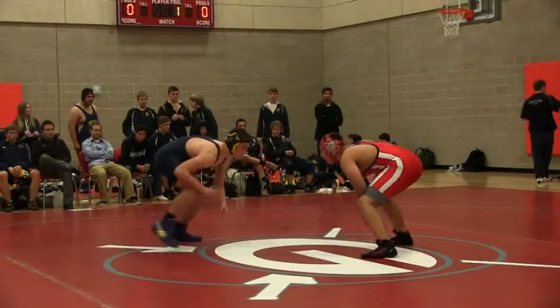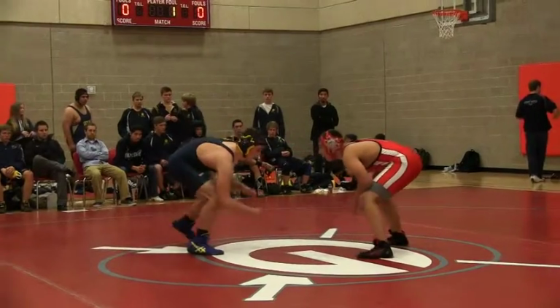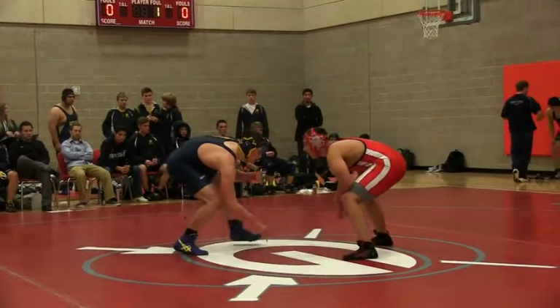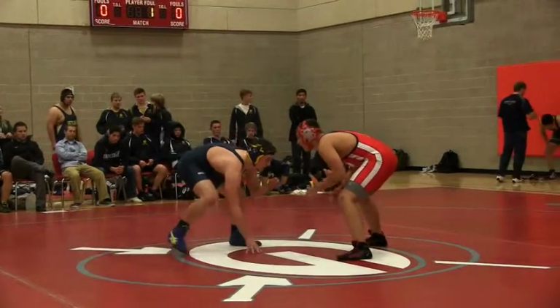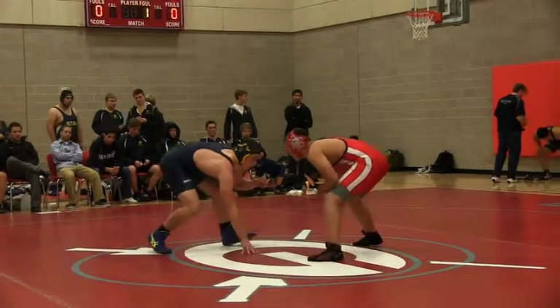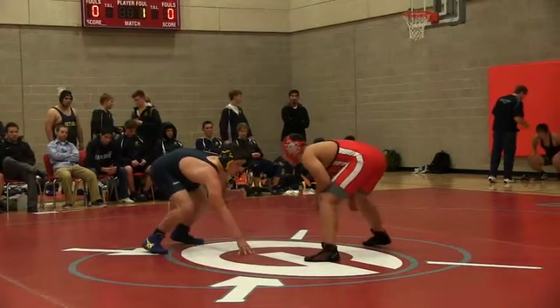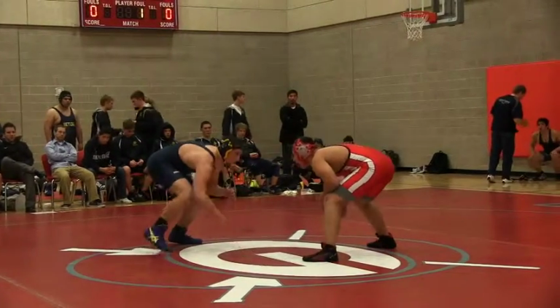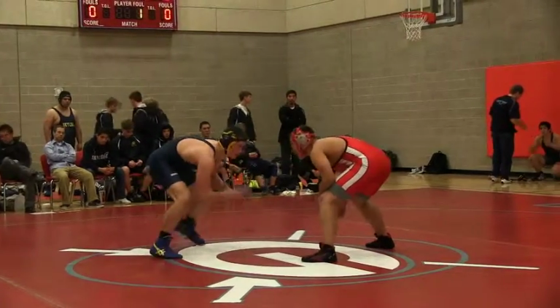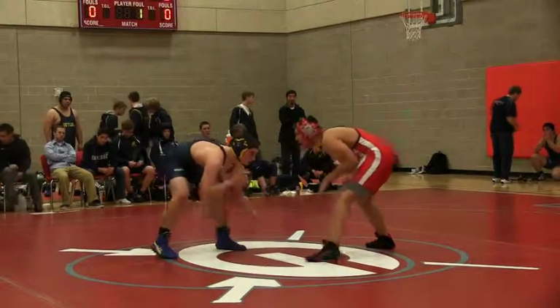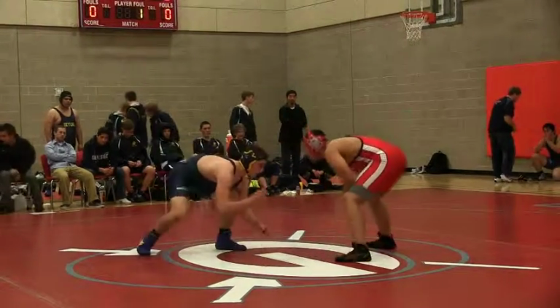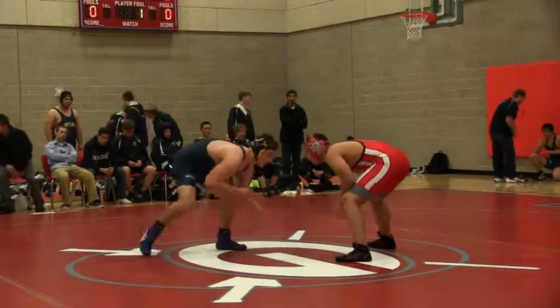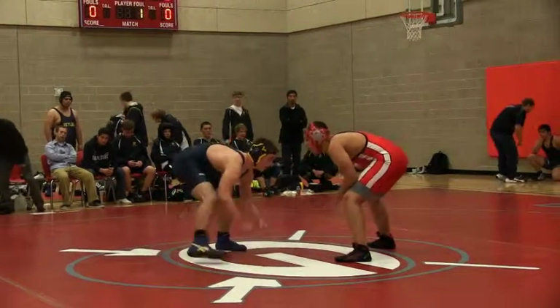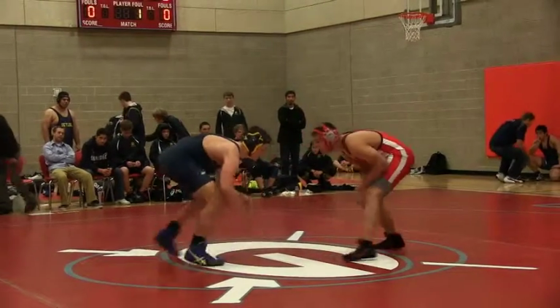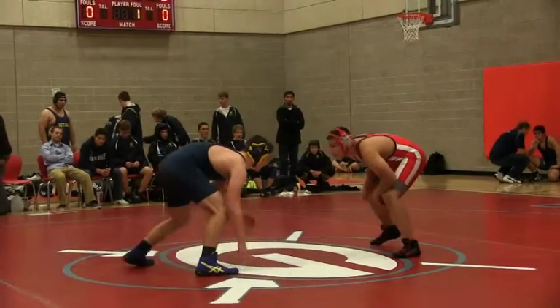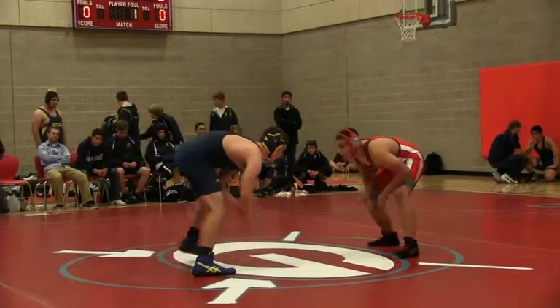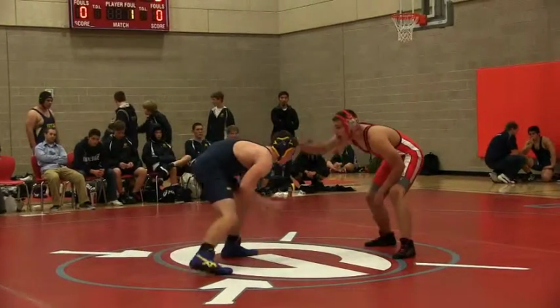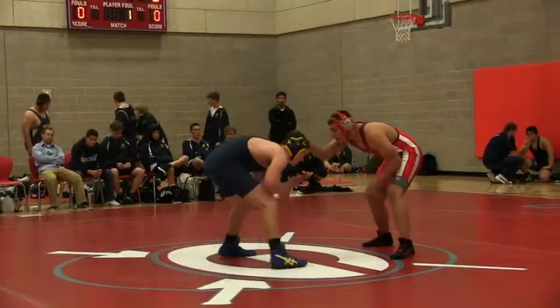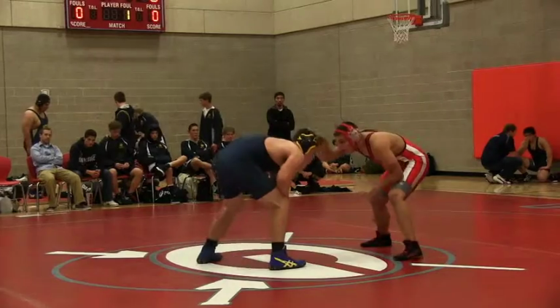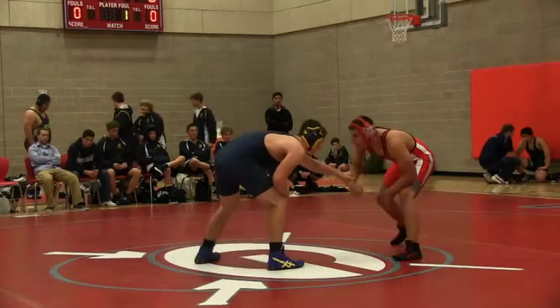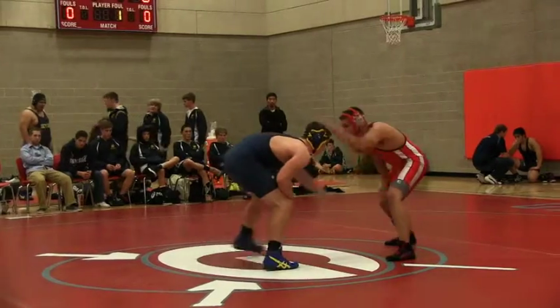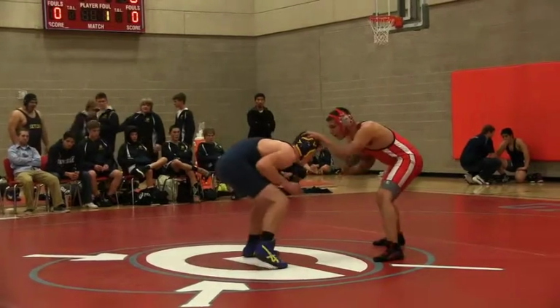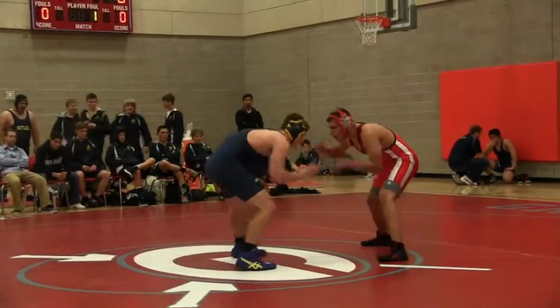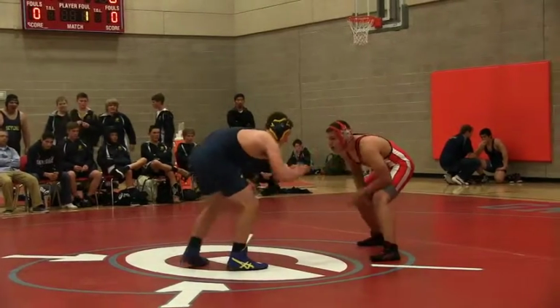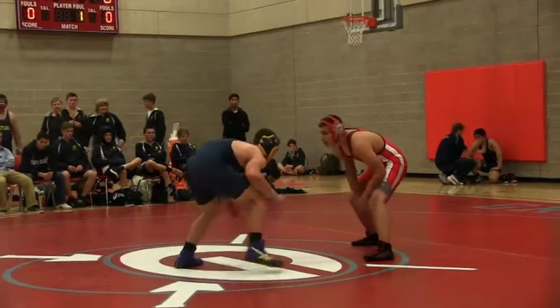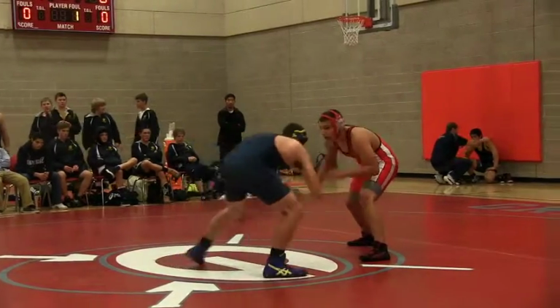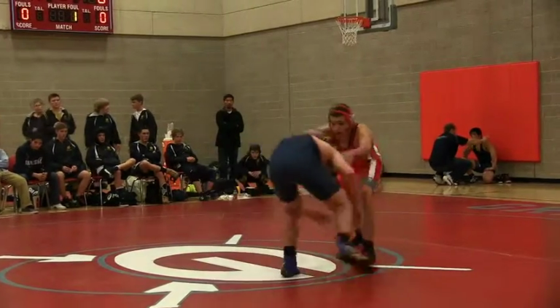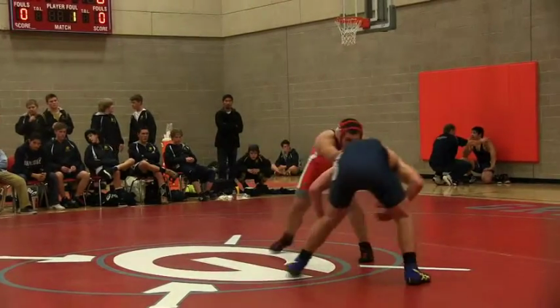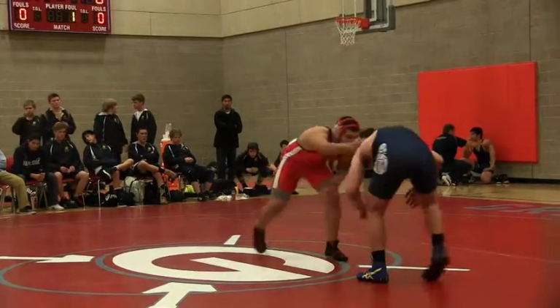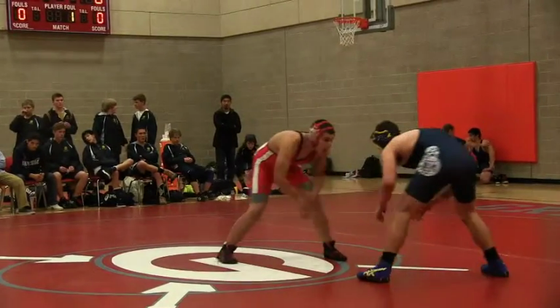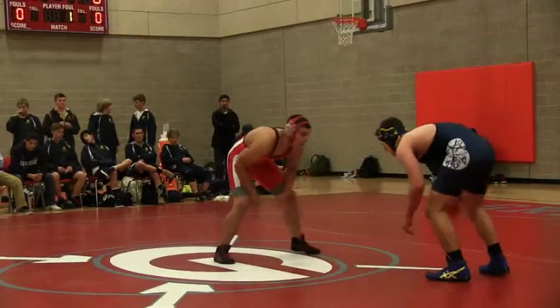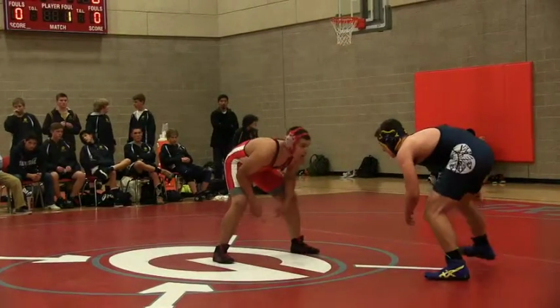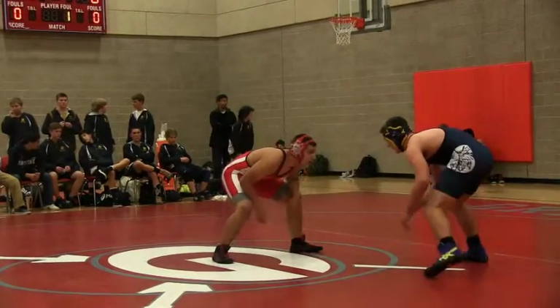Gage, keep a down block. You want to keep a down block with your left arm, you want to reach with the right. Reach with the right — keep a down block with the left until you have a tie.